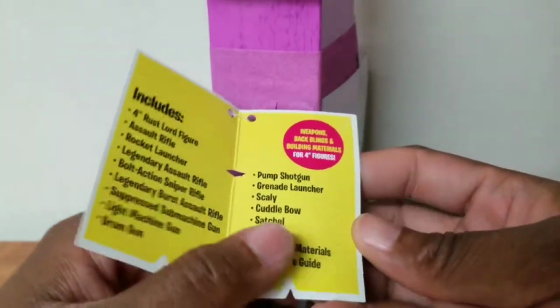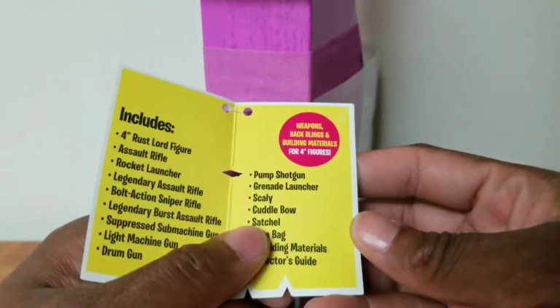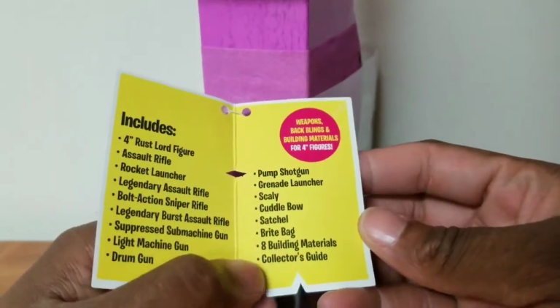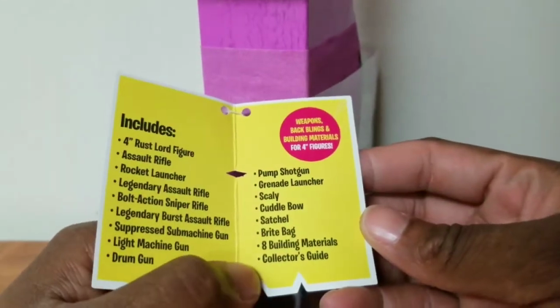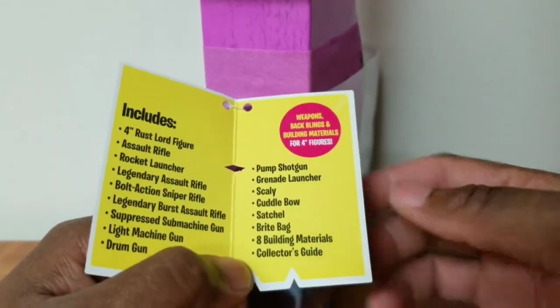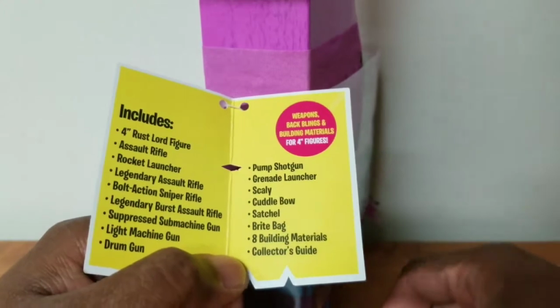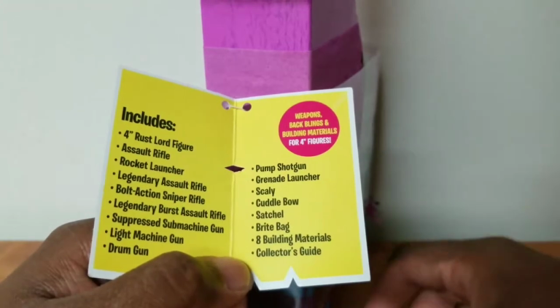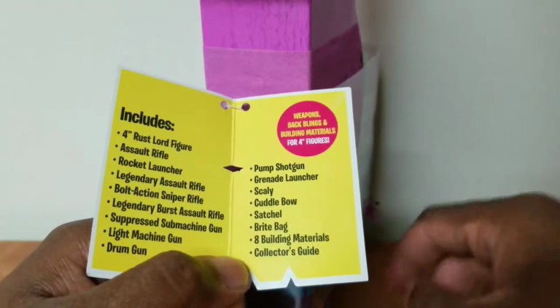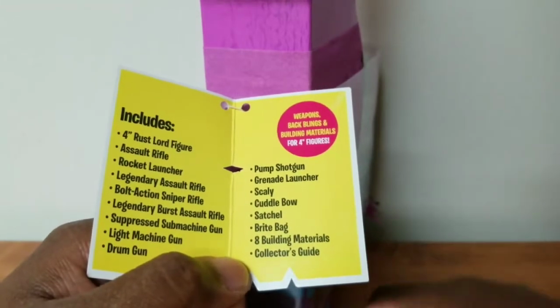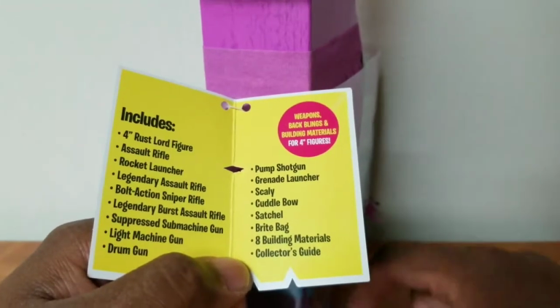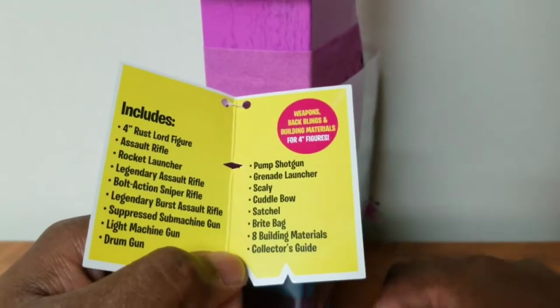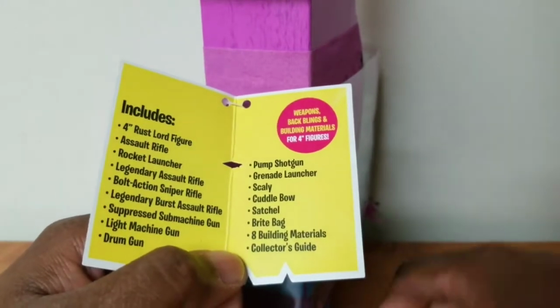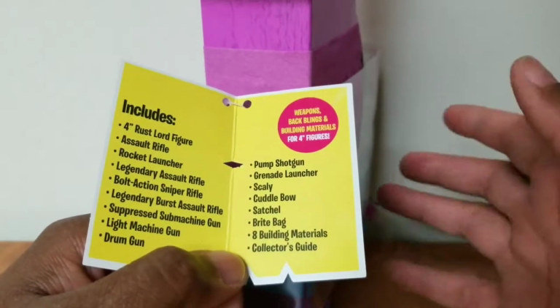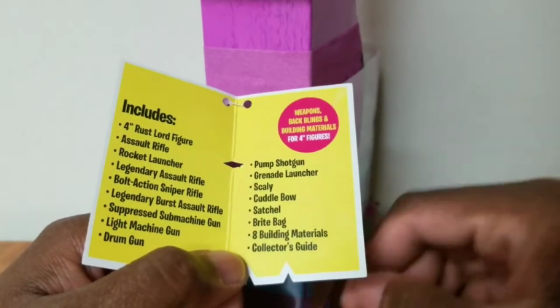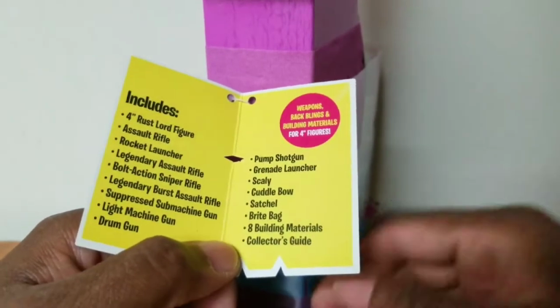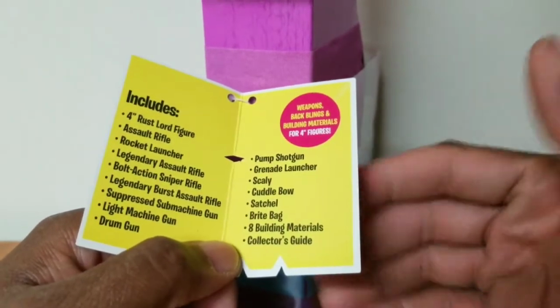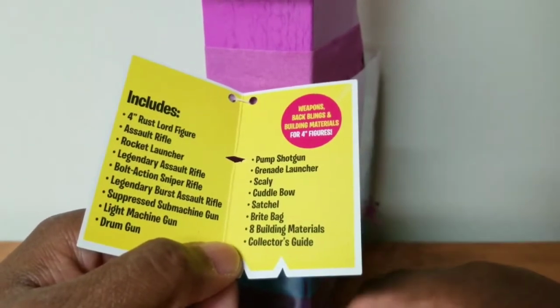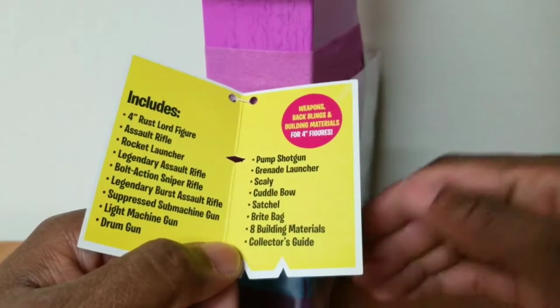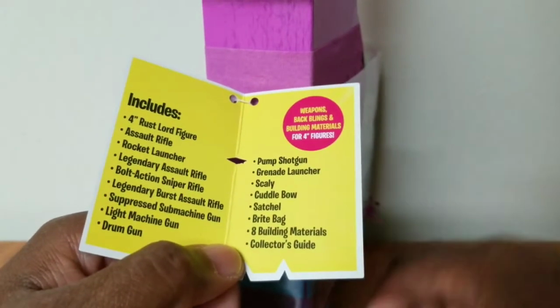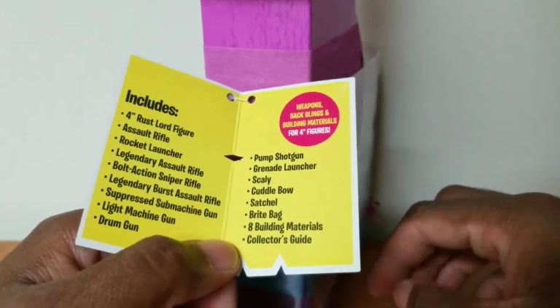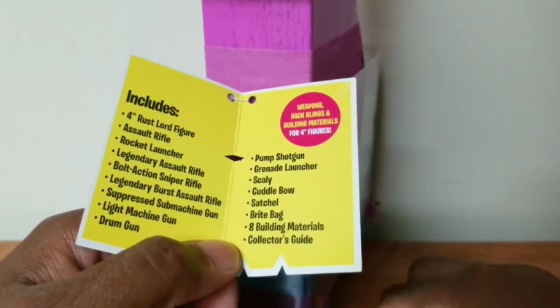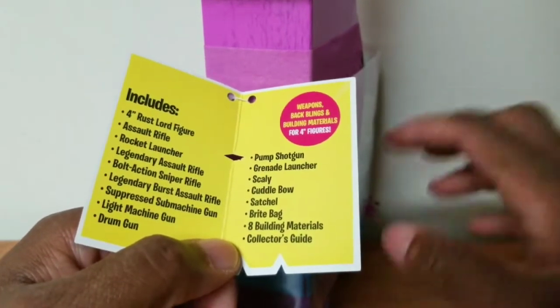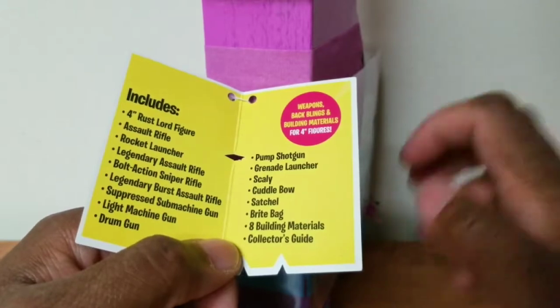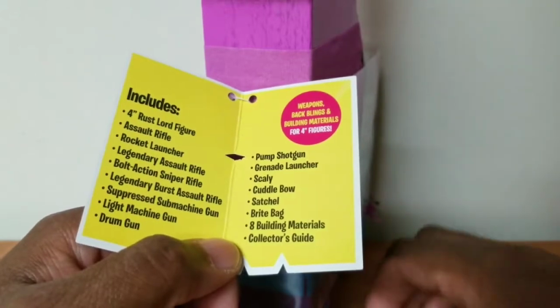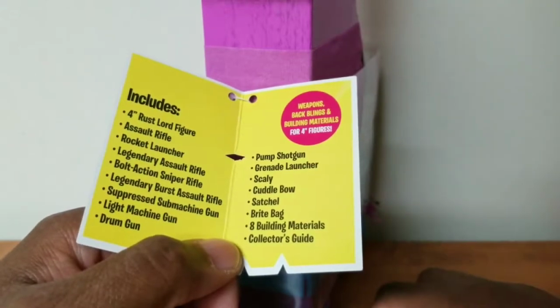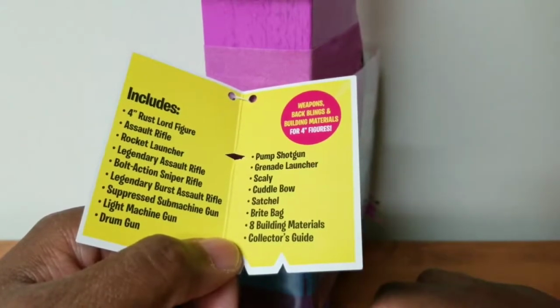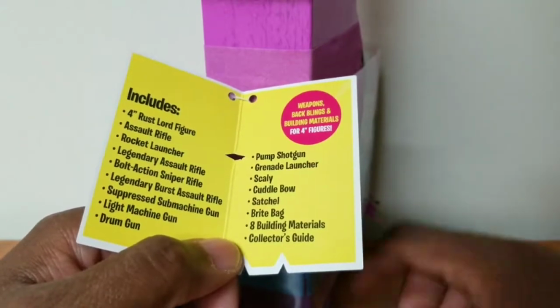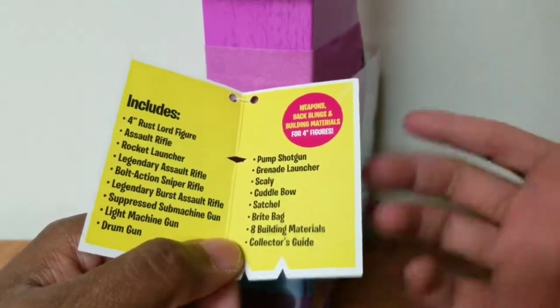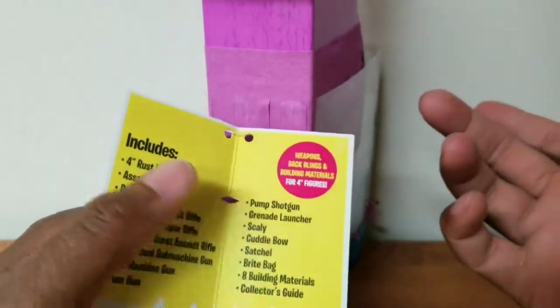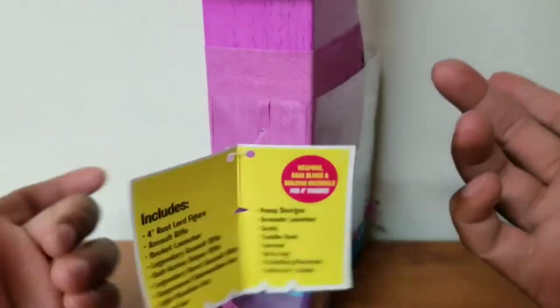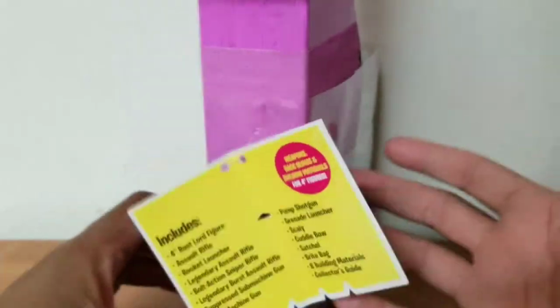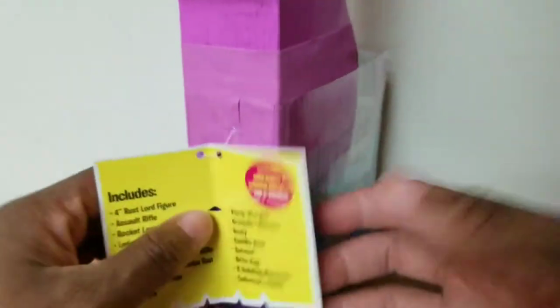Drum gun, pump shotgun, grenade launcher, scaly — I don't know what a scaly is — a cuddle bow, satchel, bright bag, and eight building materials. And the collector's guide, which is just a little piece of paper.